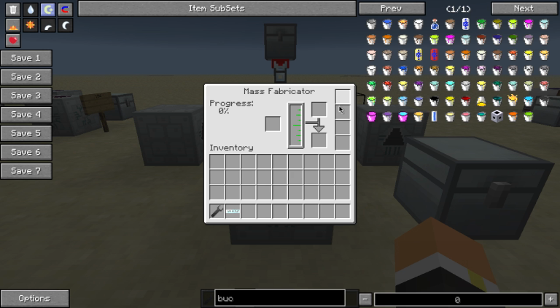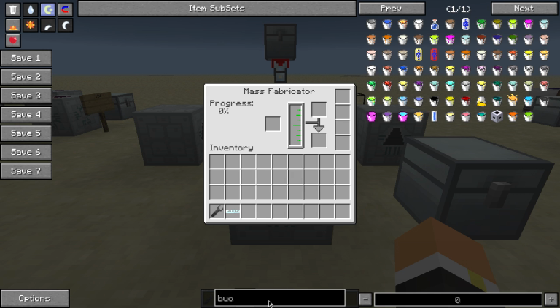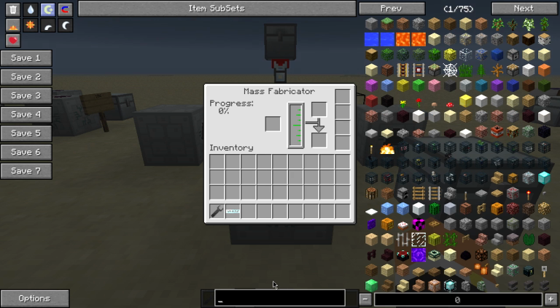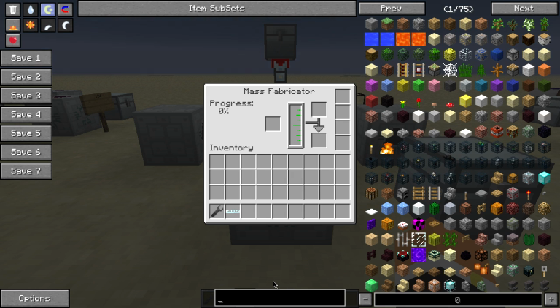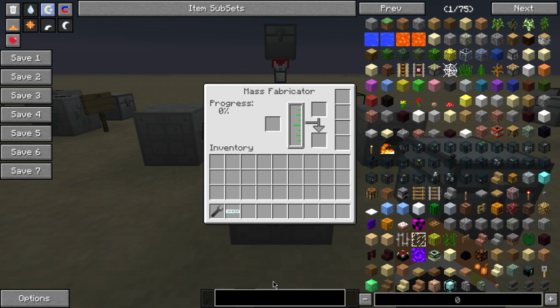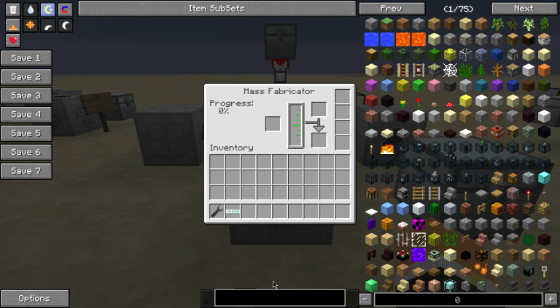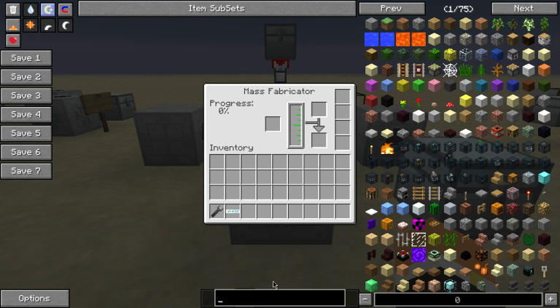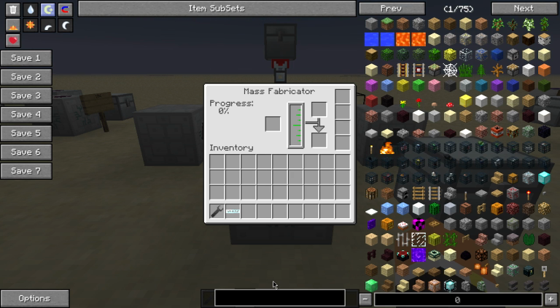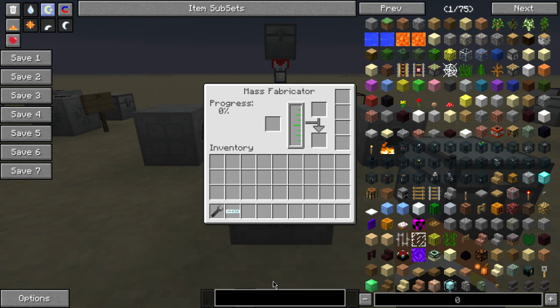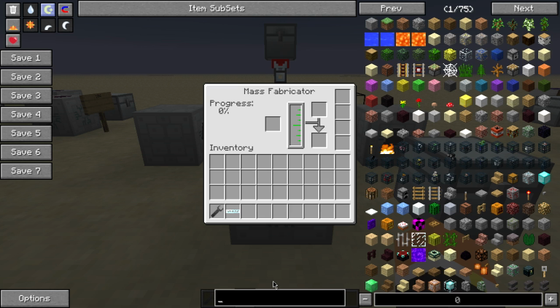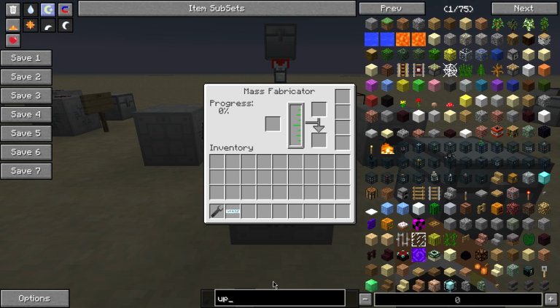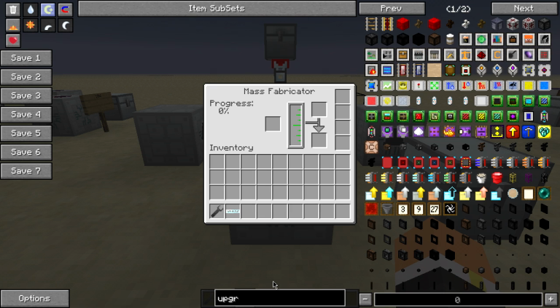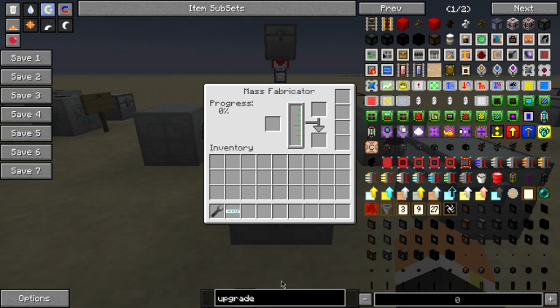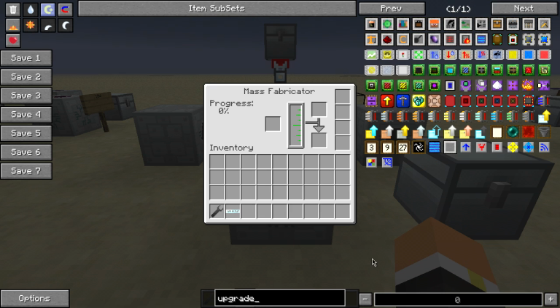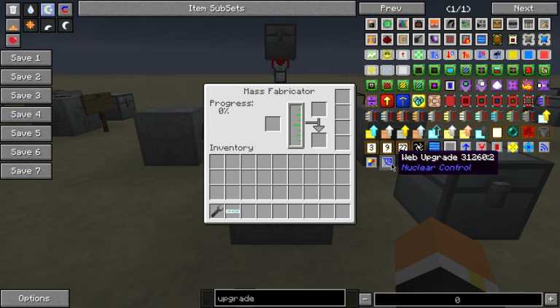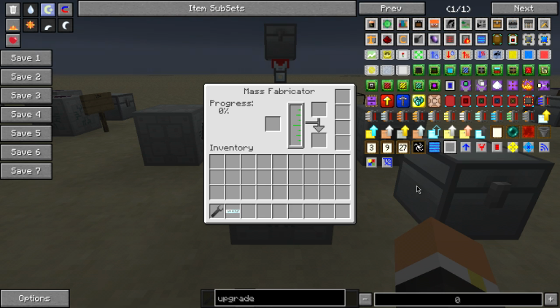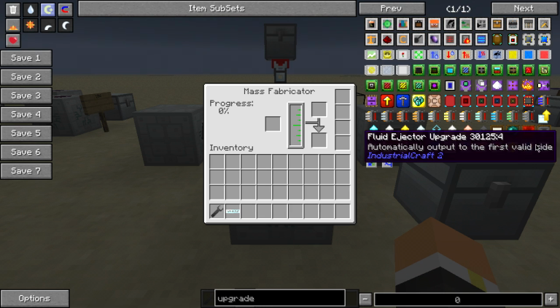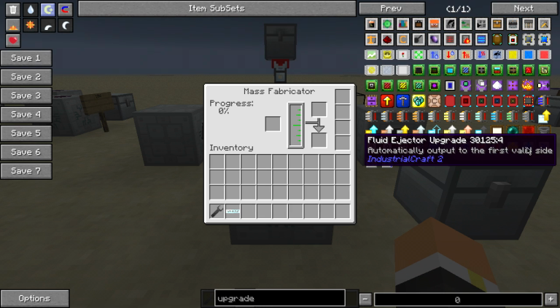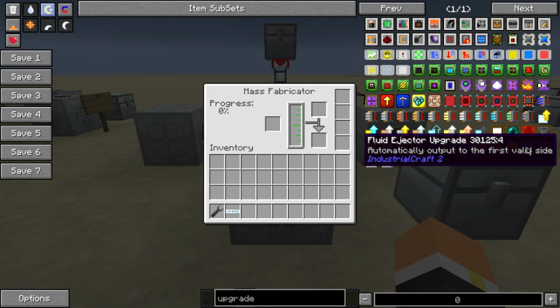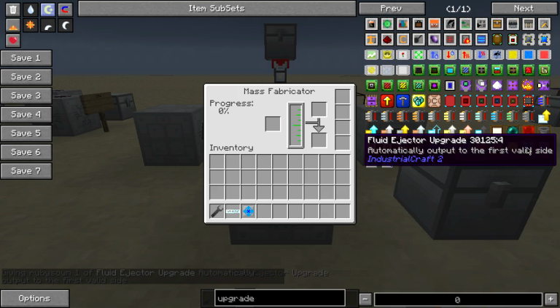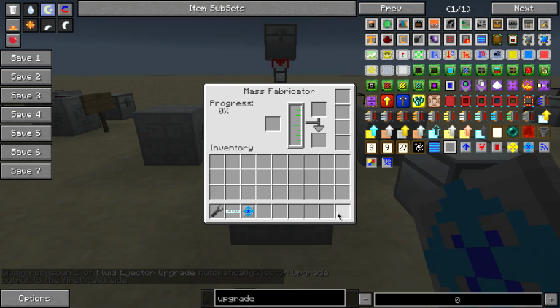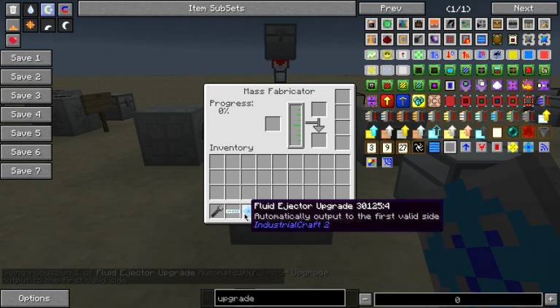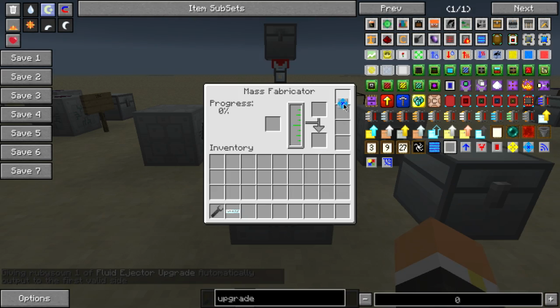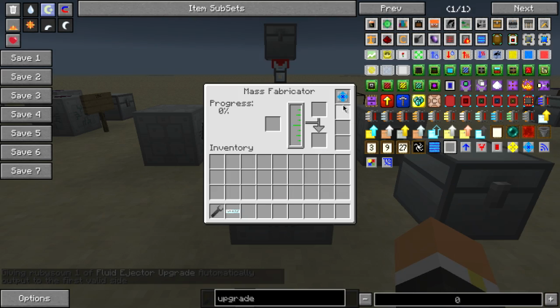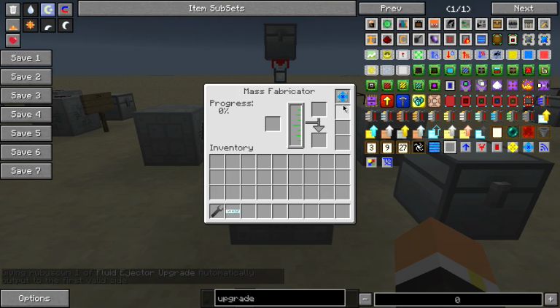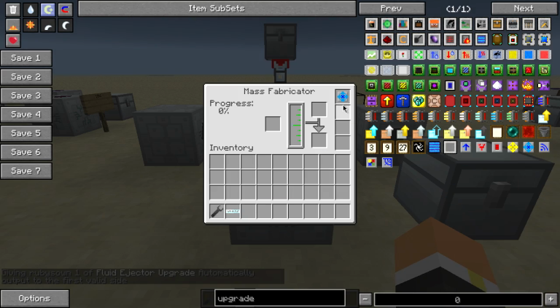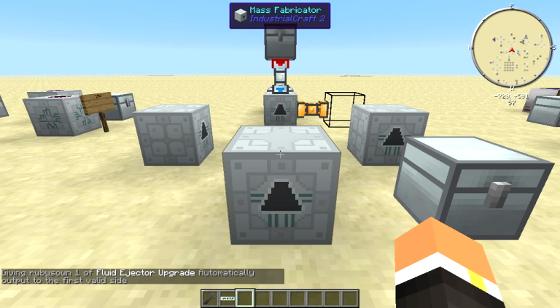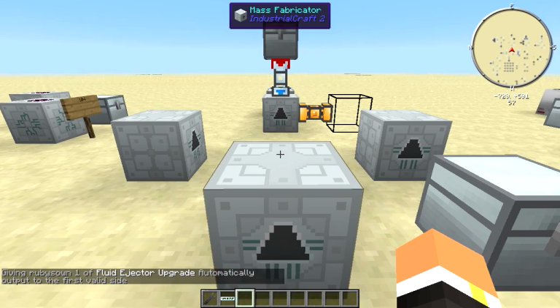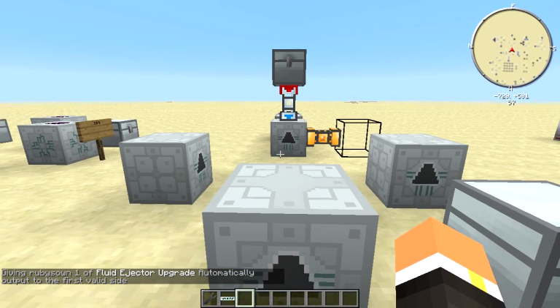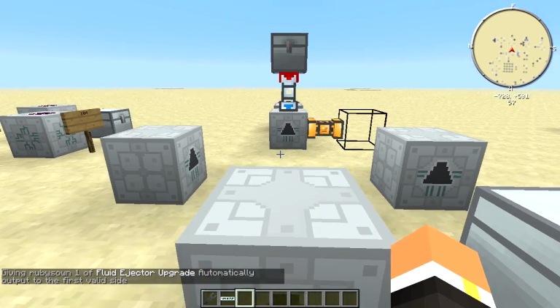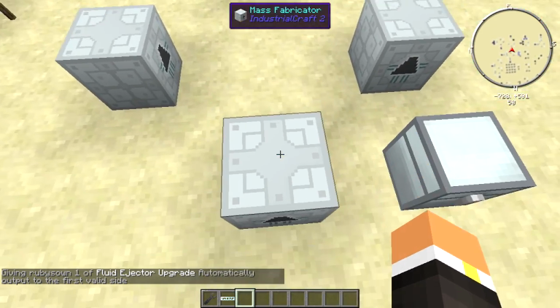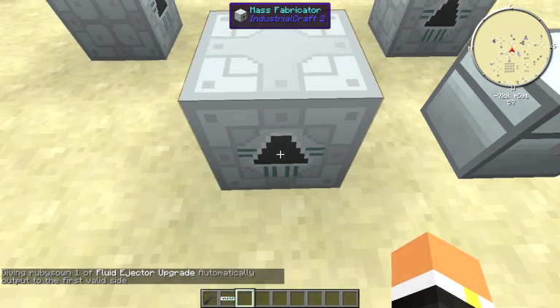The main thing you really need for this, if you don't want to manually get all the stuff out of it, is the fuel ejector upgrade. You can just put that in there and you can actually get liquid out of it straight like that.